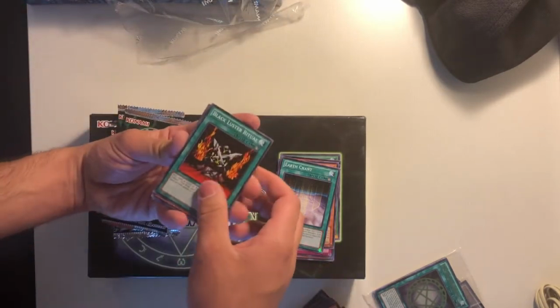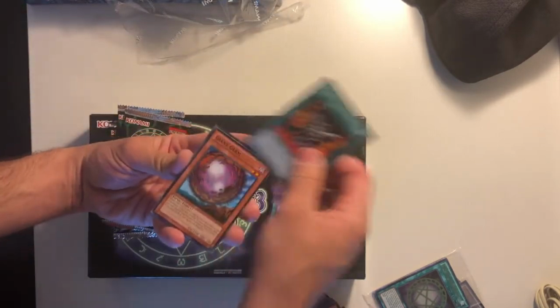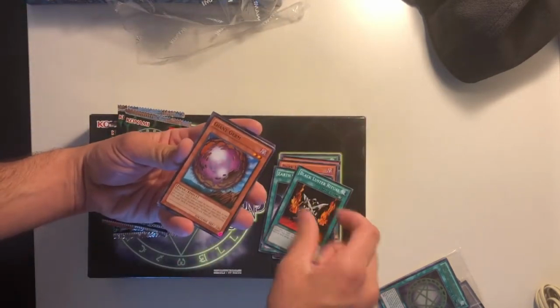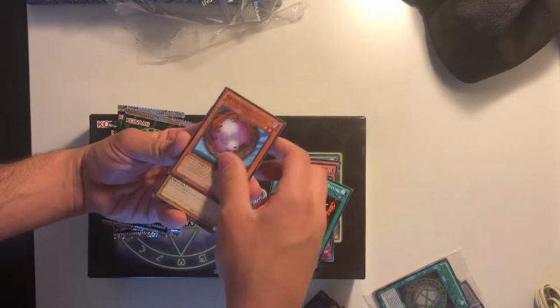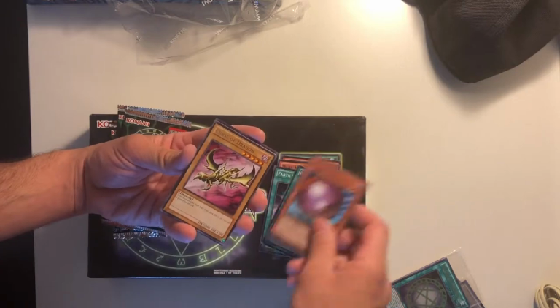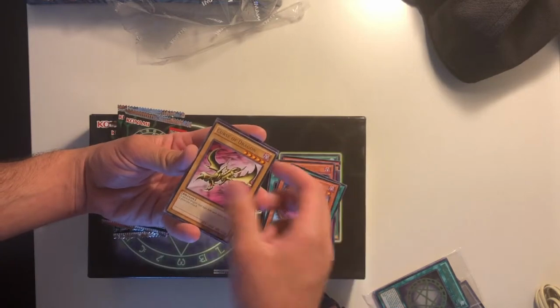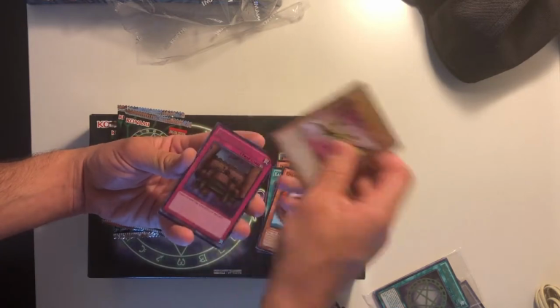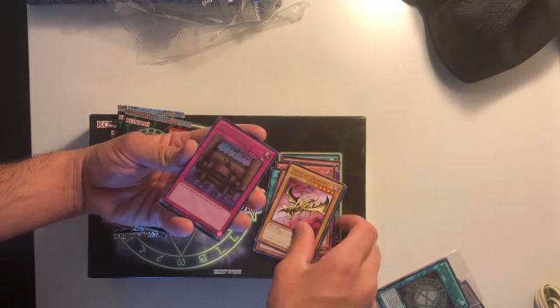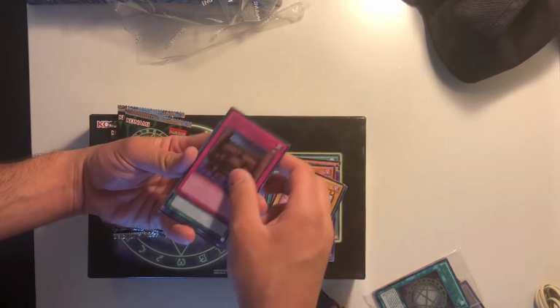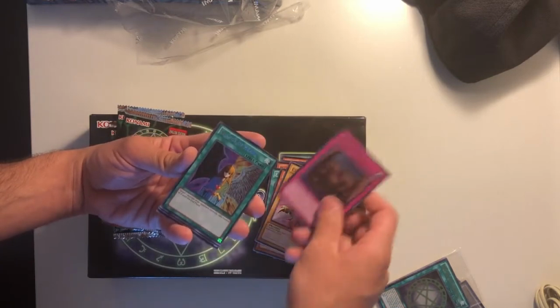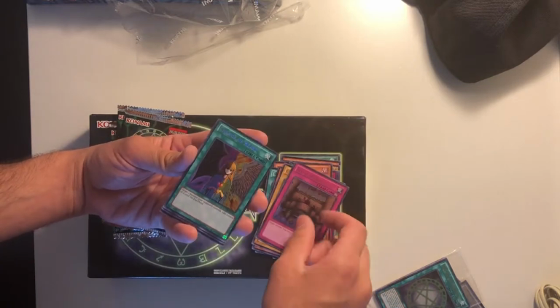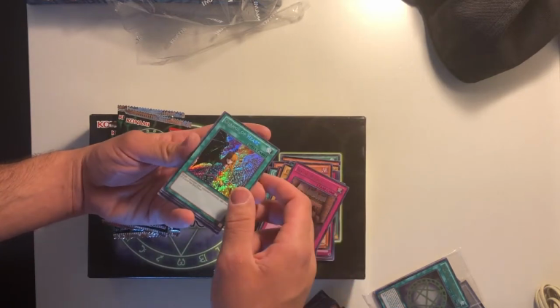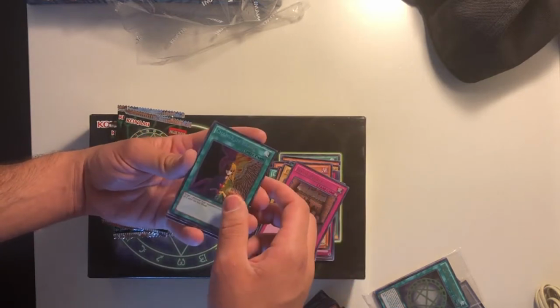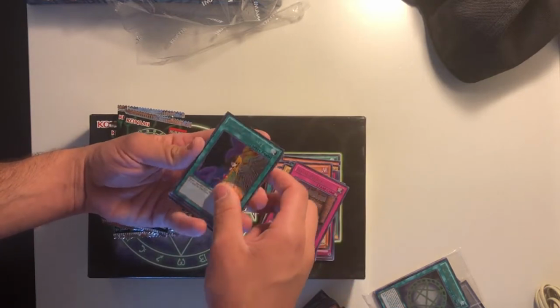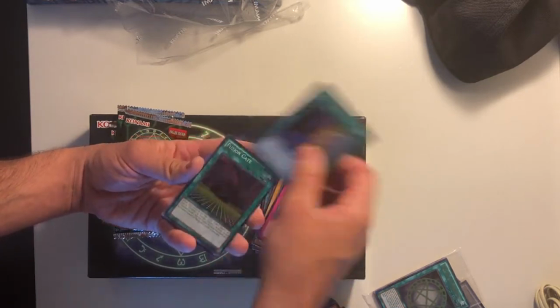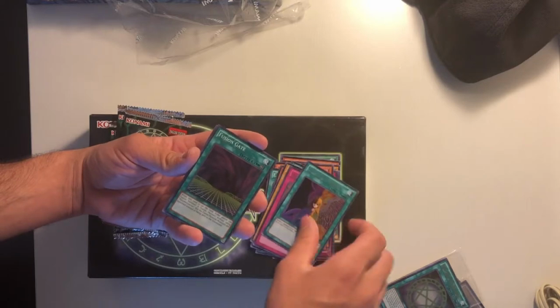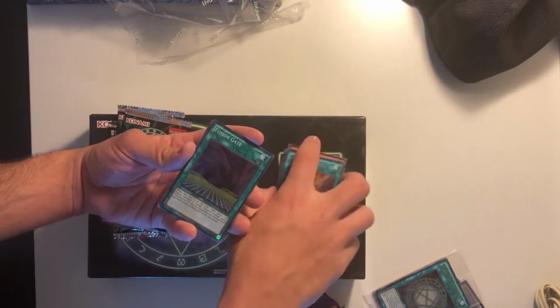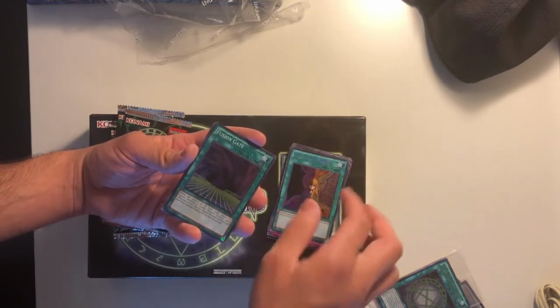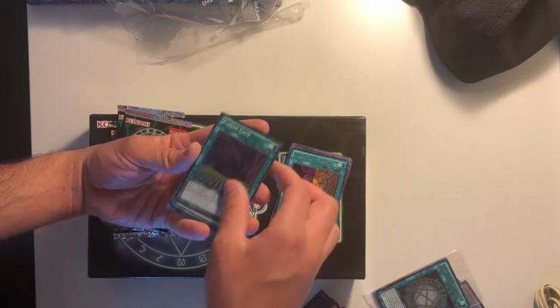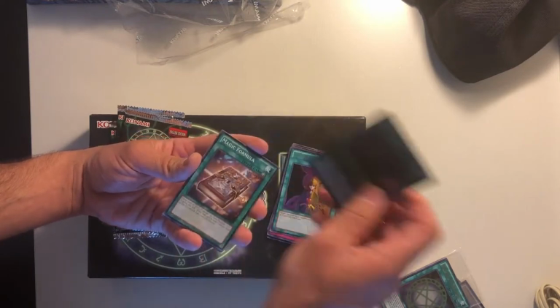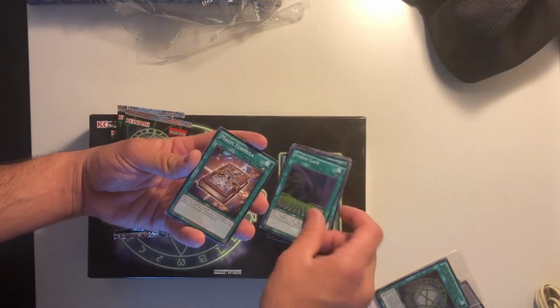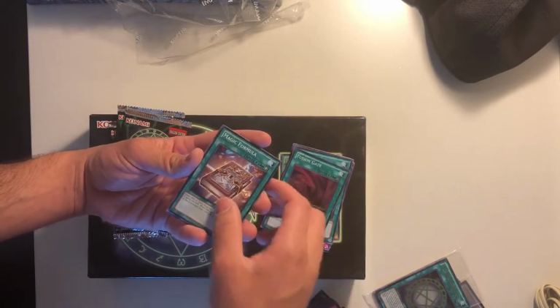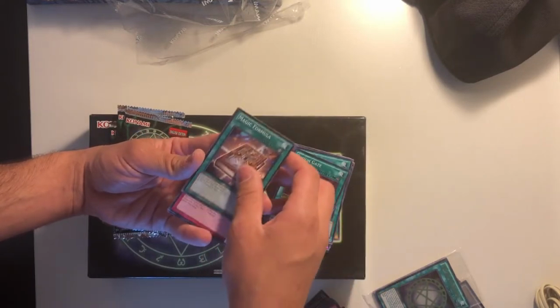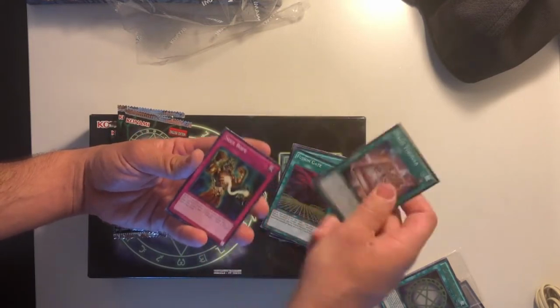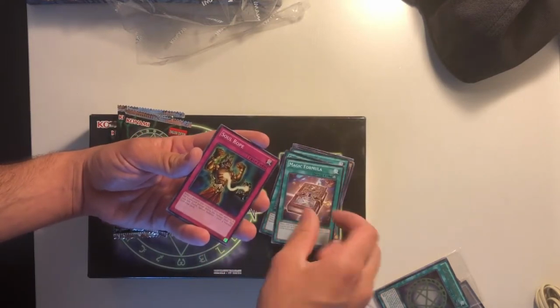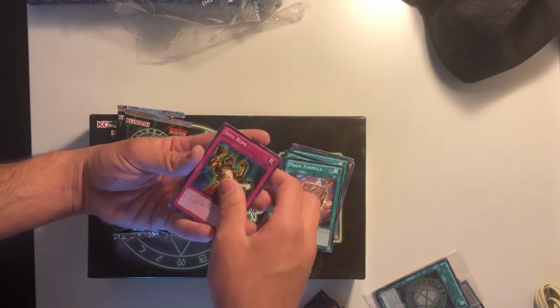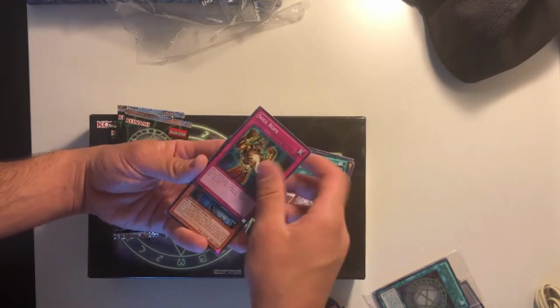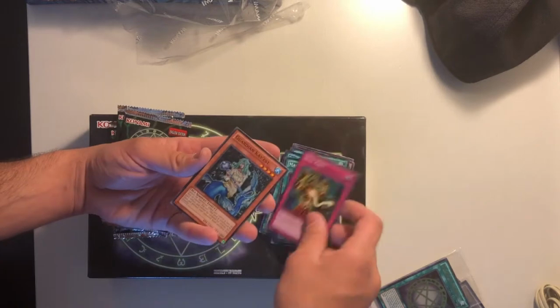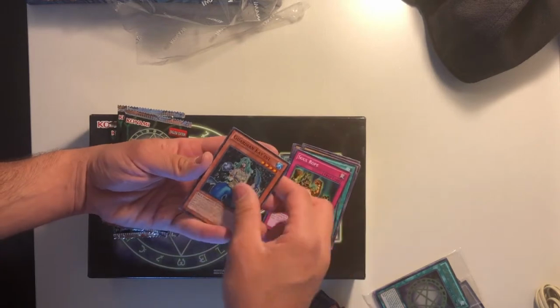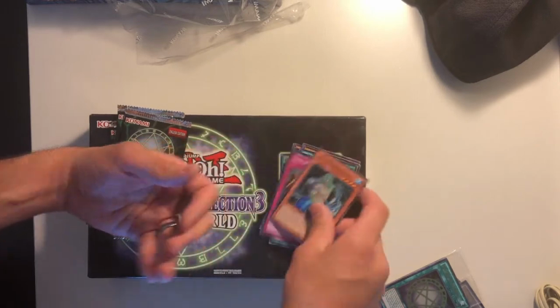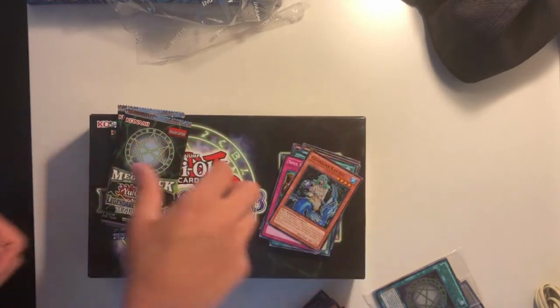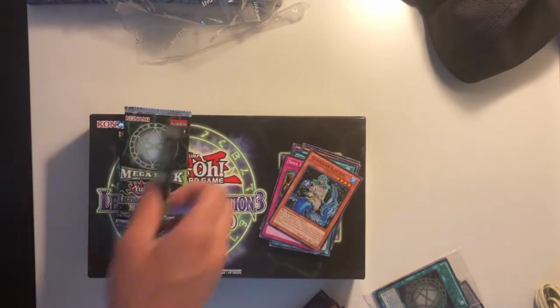Next pack: Black Luster Ritual, Giant Germ, Curse of Dragon, Royal Decree — so that's our second copy of that. Change of Heart — that's pretty badass, obviously you can't play that in any format. Fusion Gate, Magical Formula, Soul Rope, and Guardian of Felgrand.